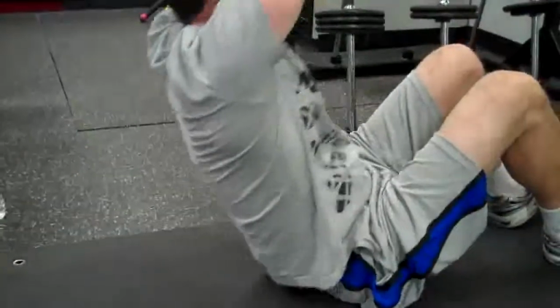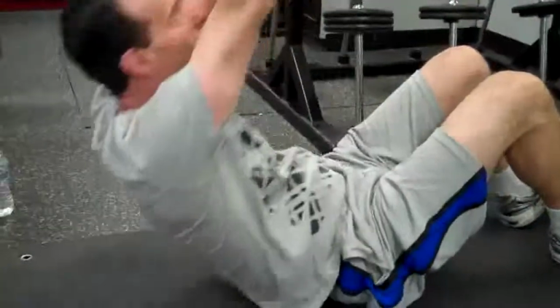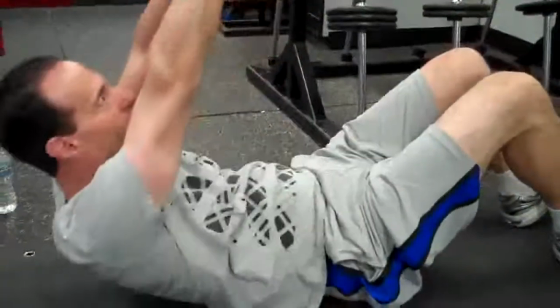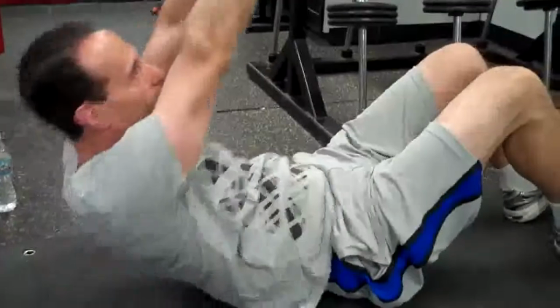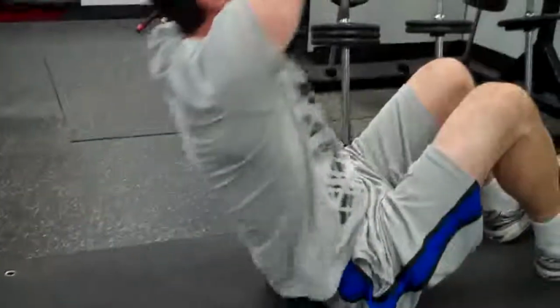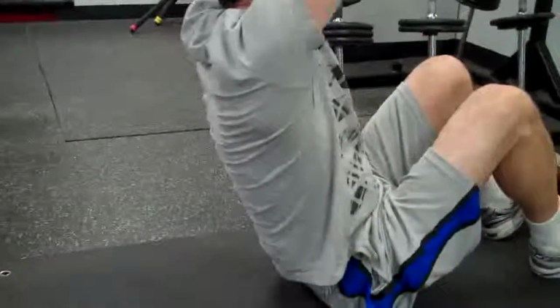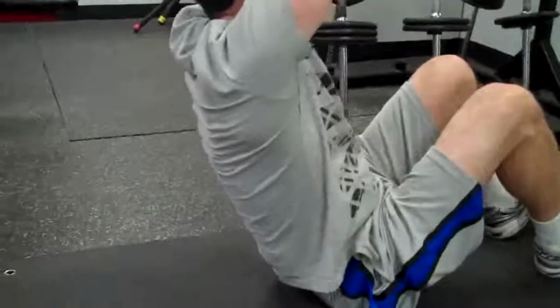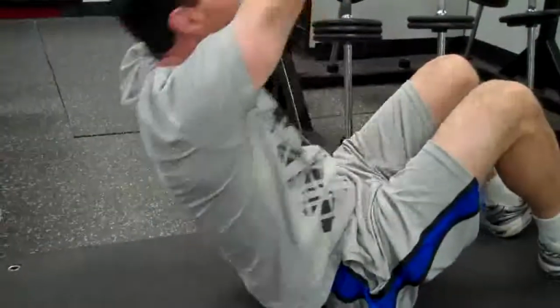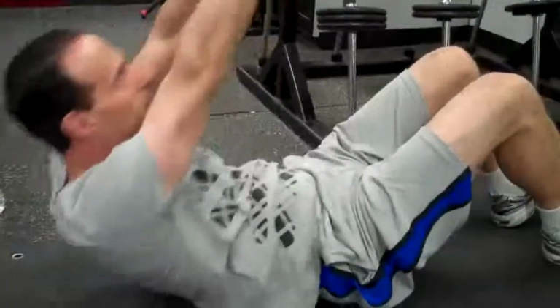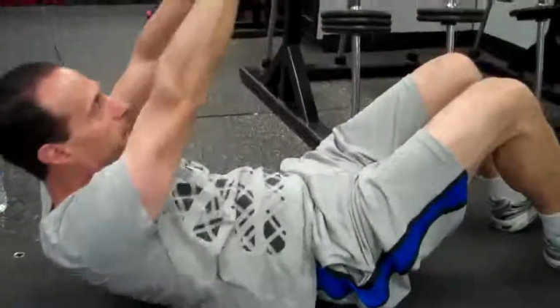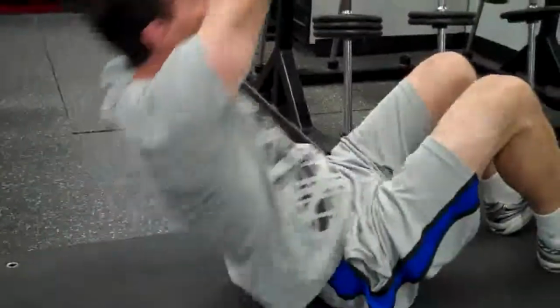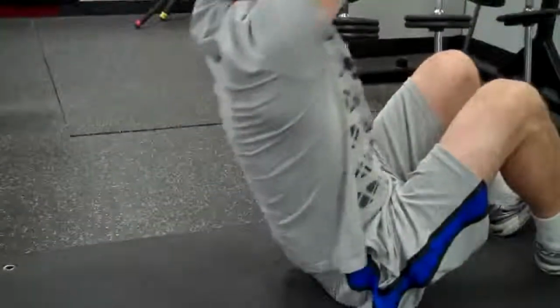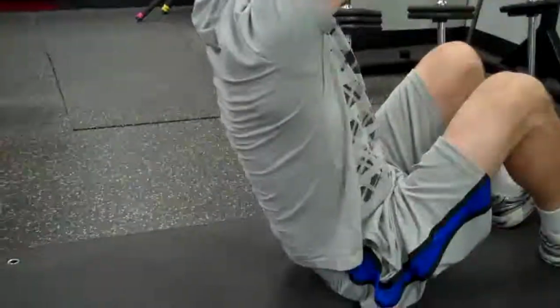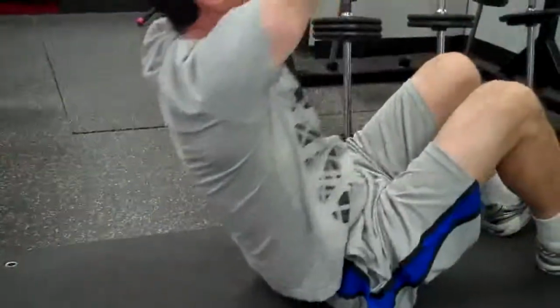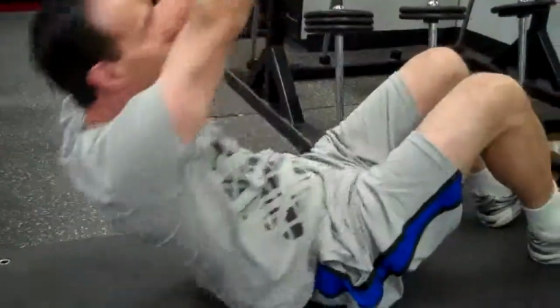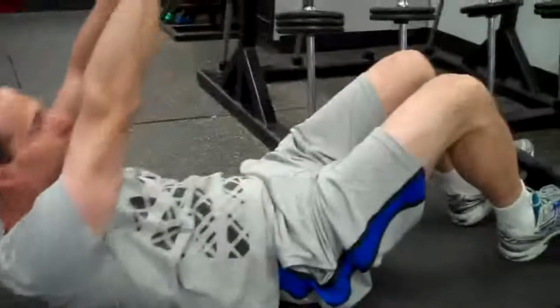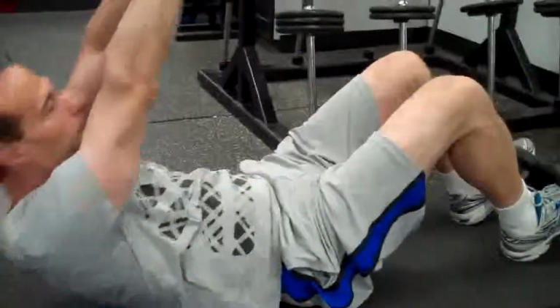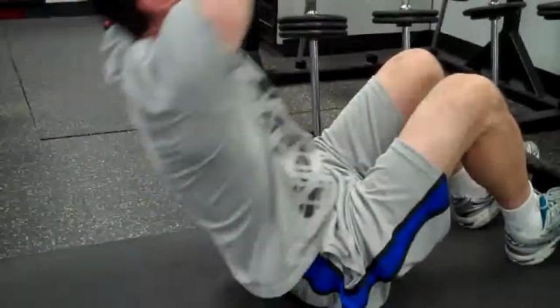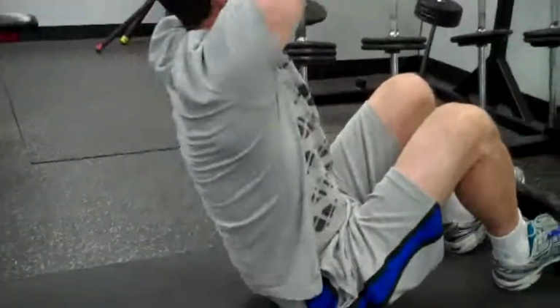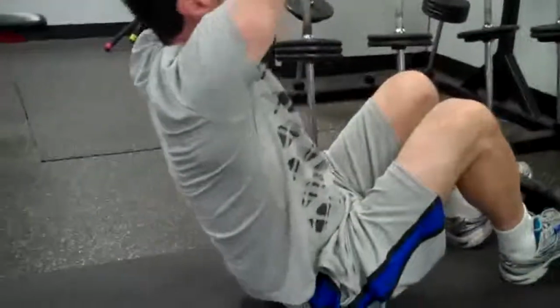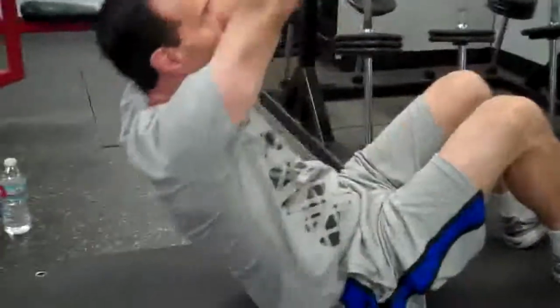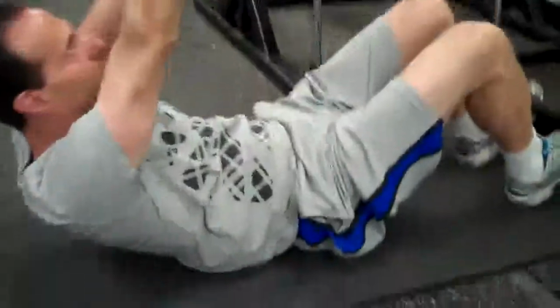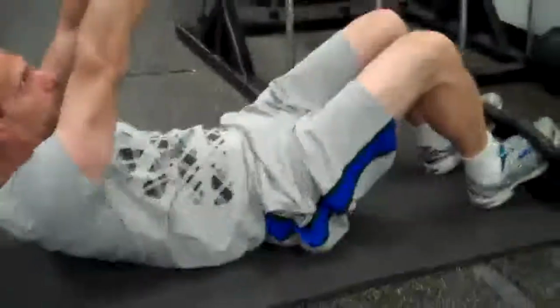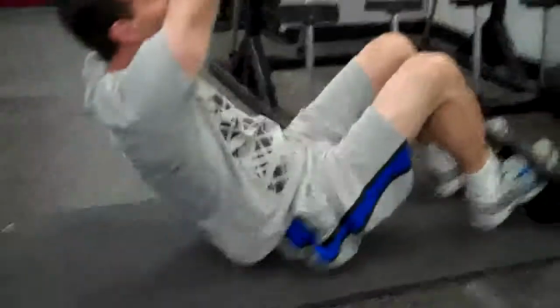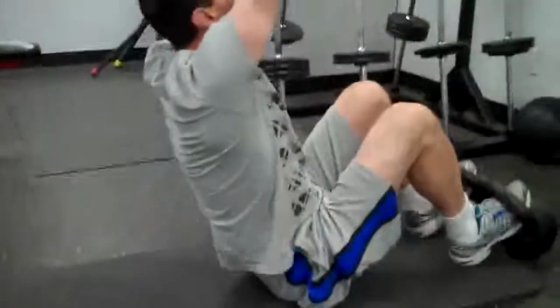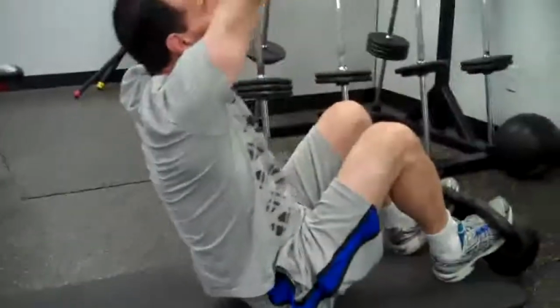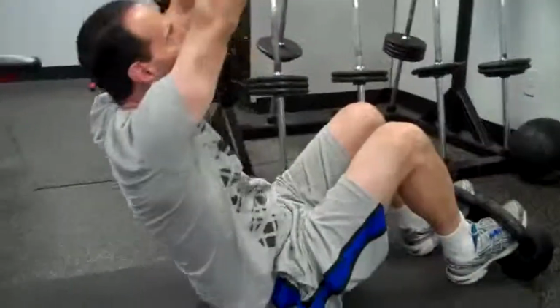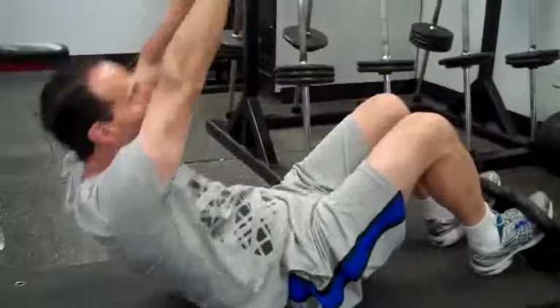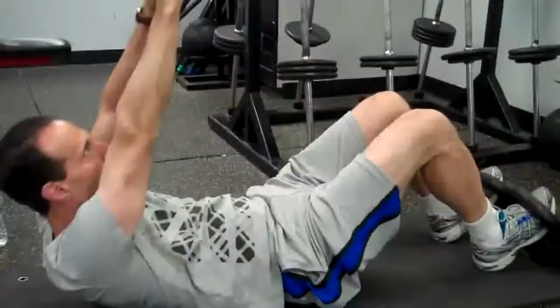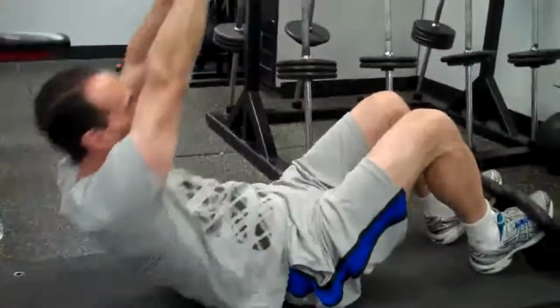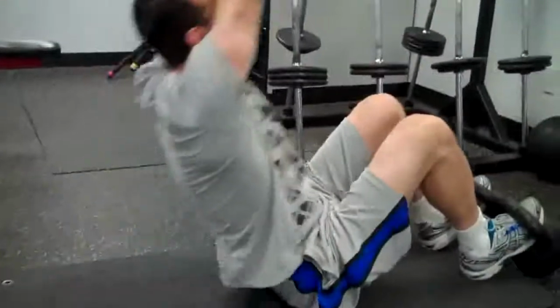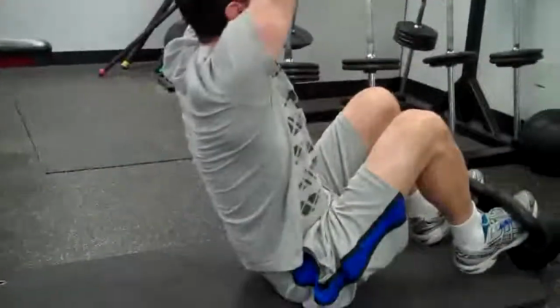Don't let your shoulders touch the mat. You got it. Good, good. Exhale on the way up. Control, control. Good. Good. Nice.